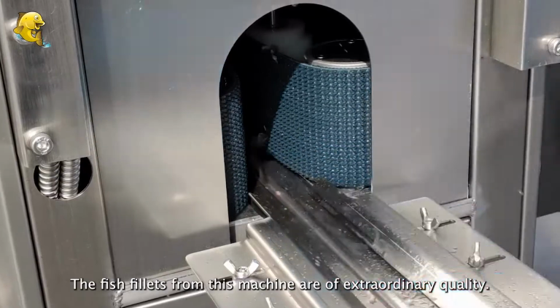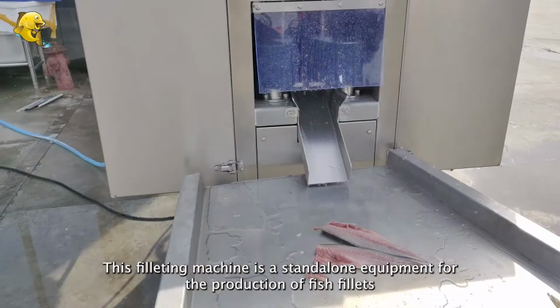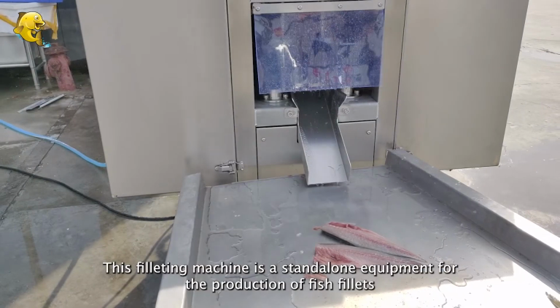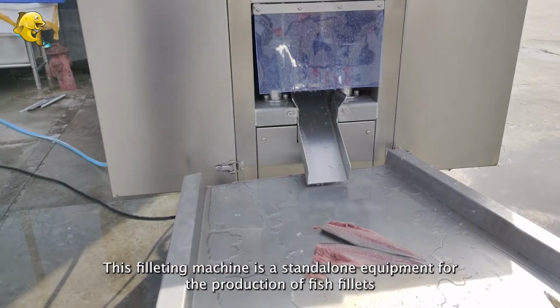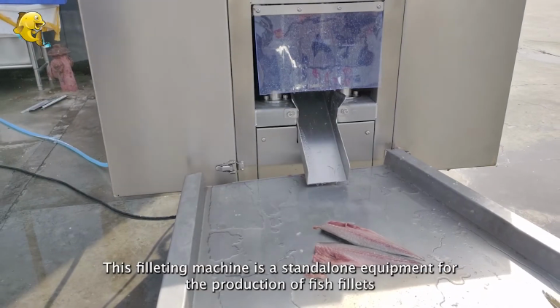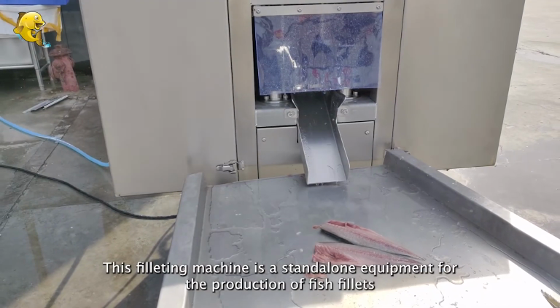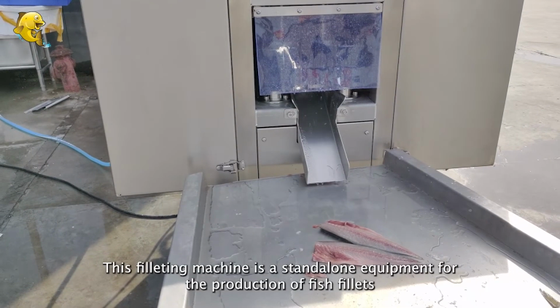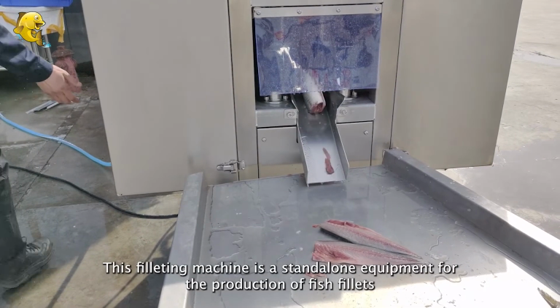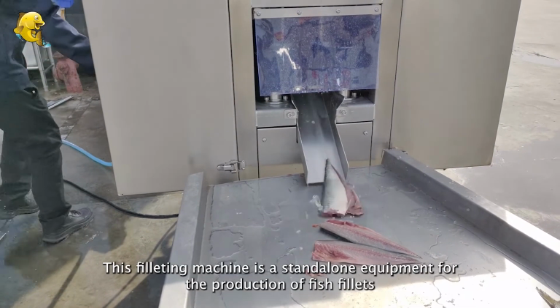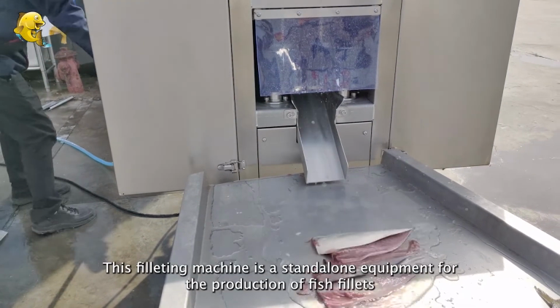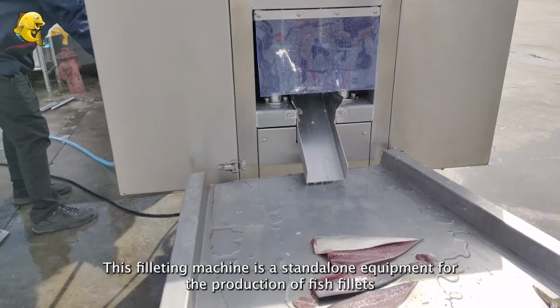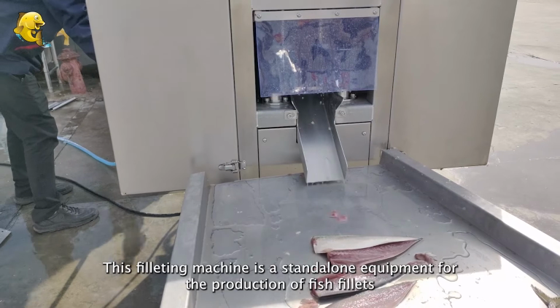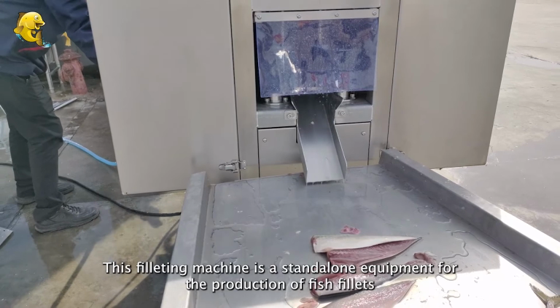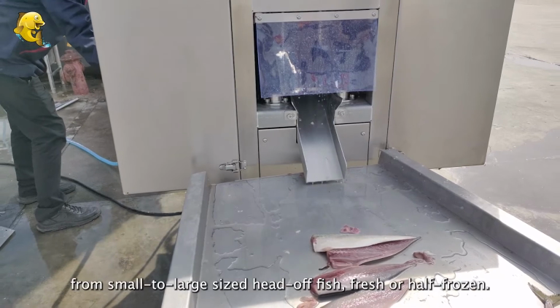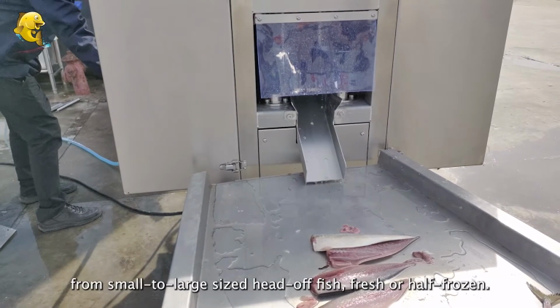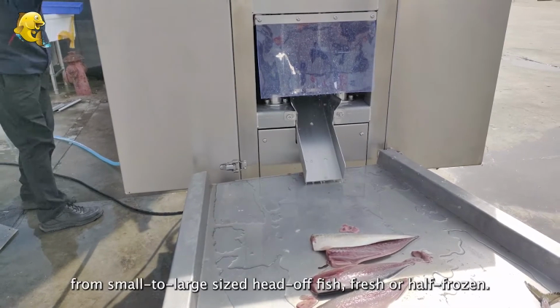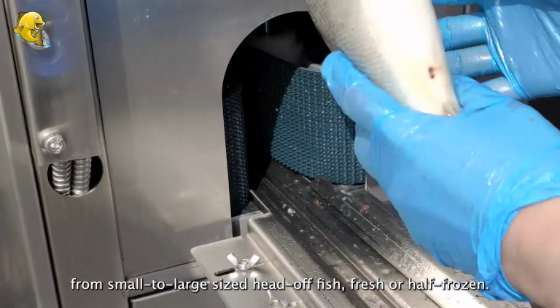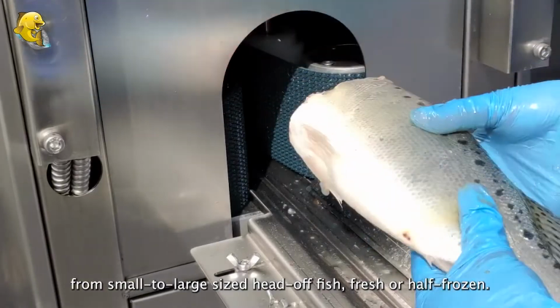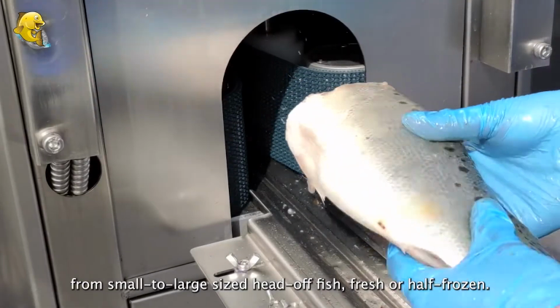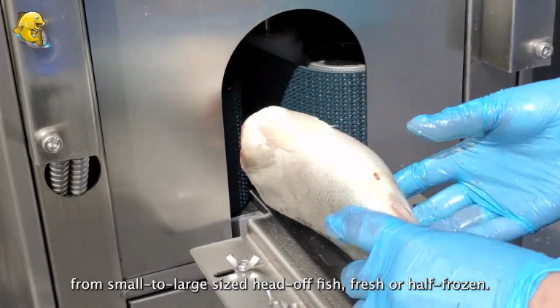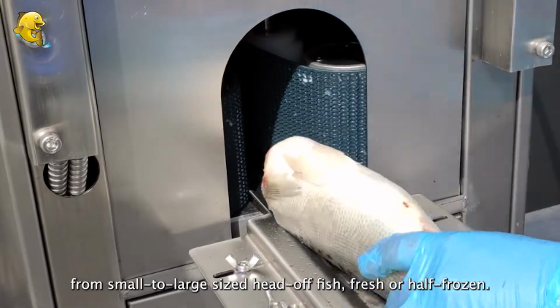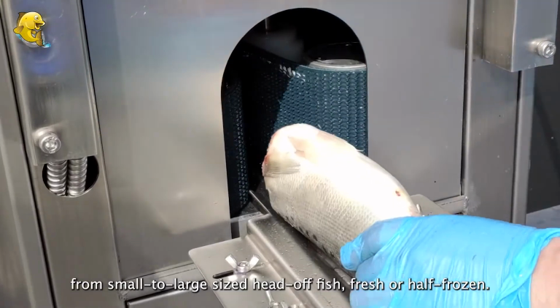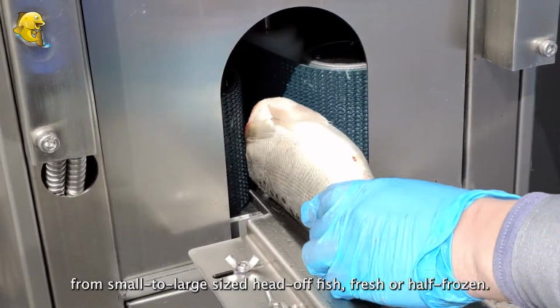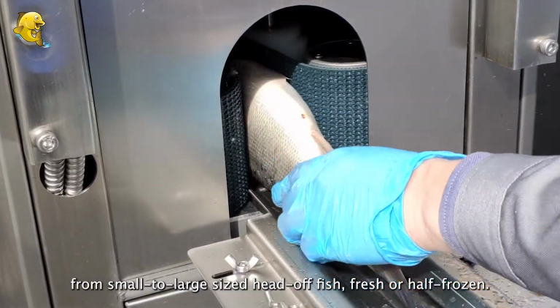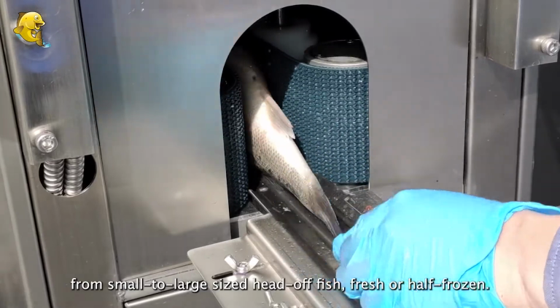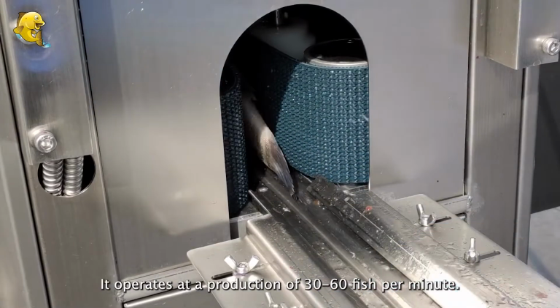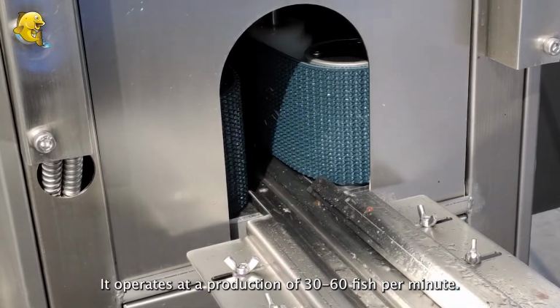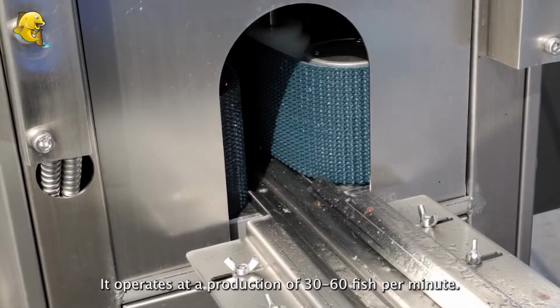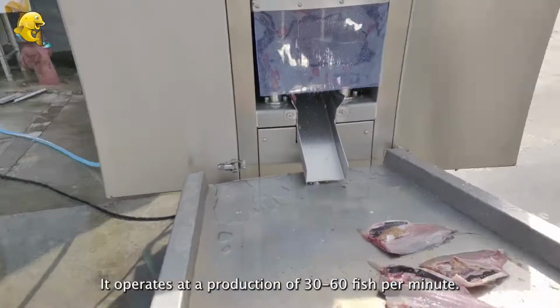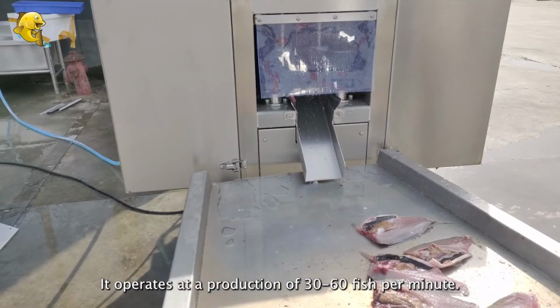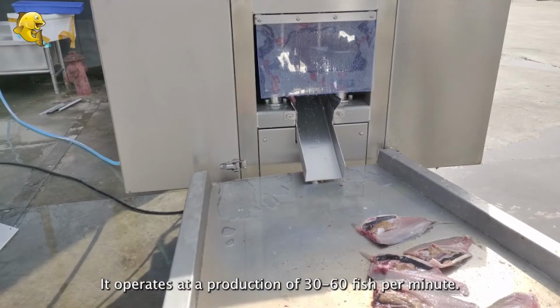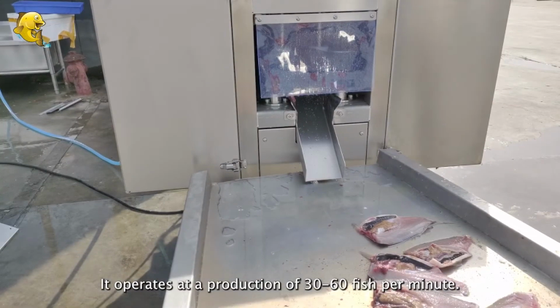This filleting machine is a standalone equipment for the production of fish fillets from small to large-sized head-off fish, fresh or half frozen. It operates at a production of 30 to 60 fish per minute.